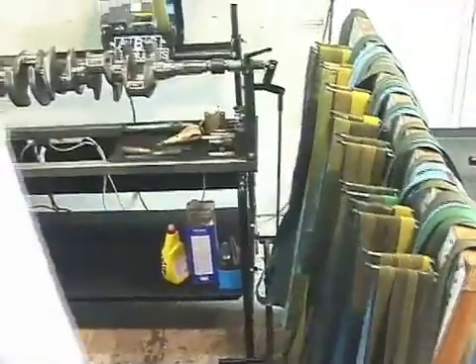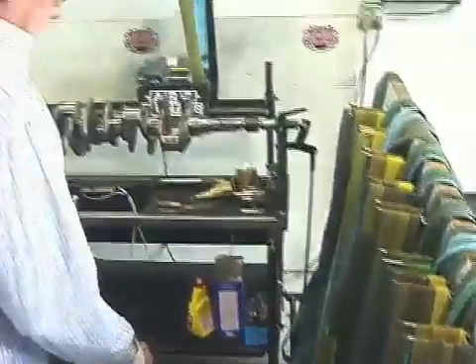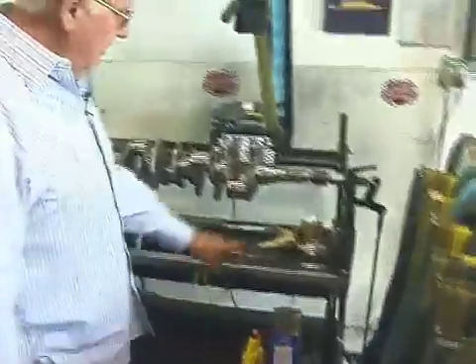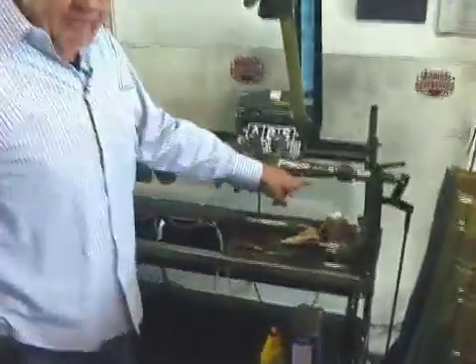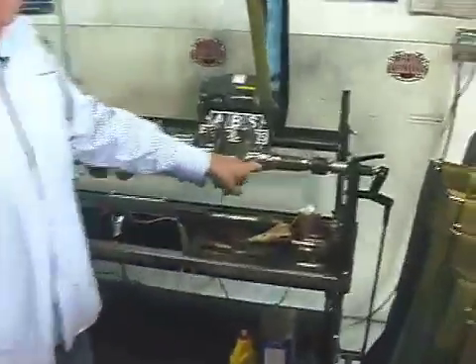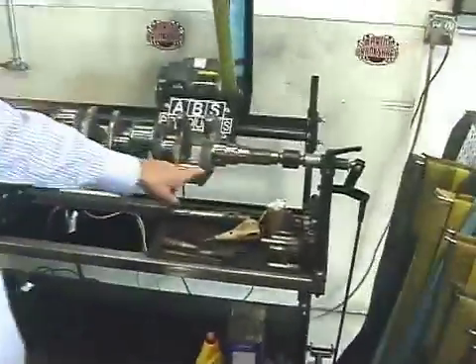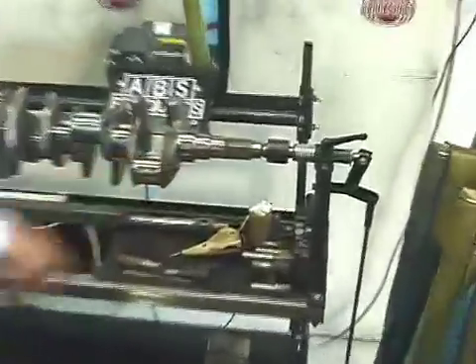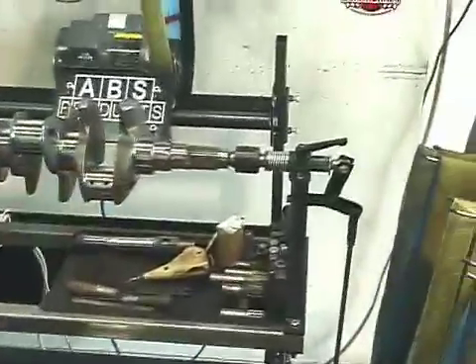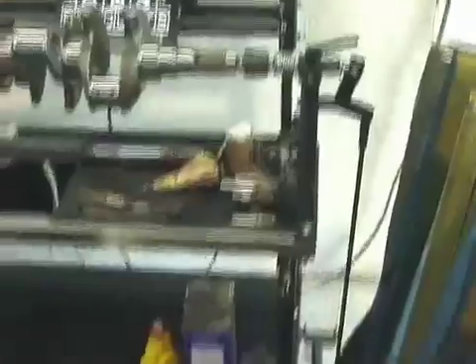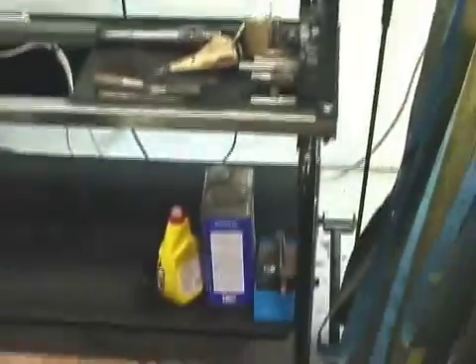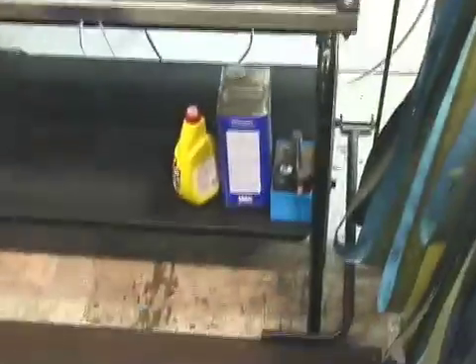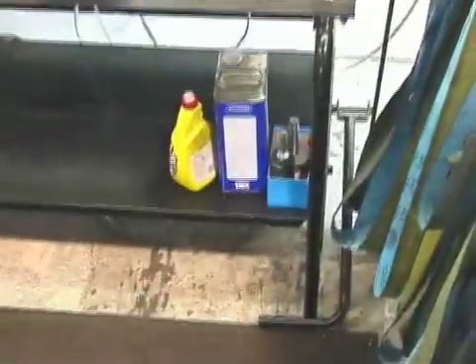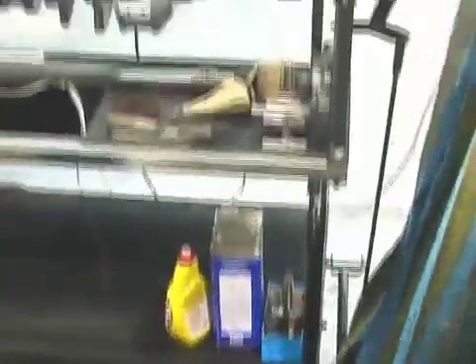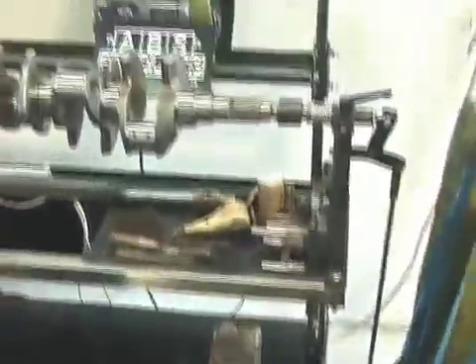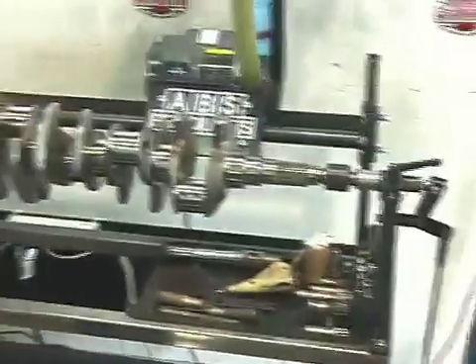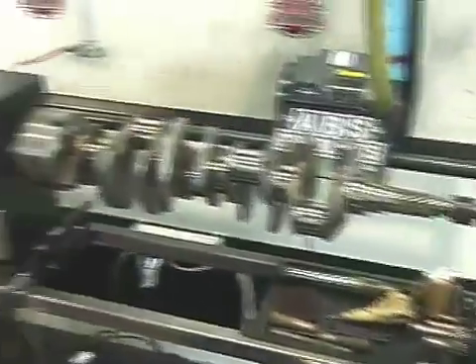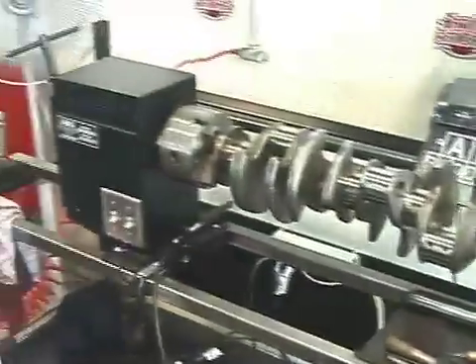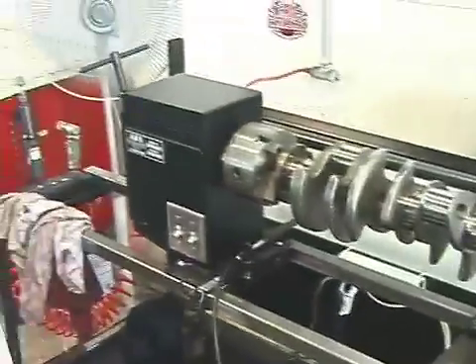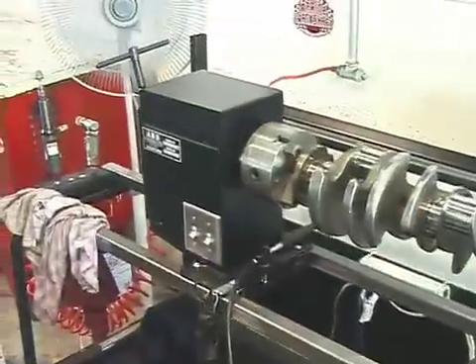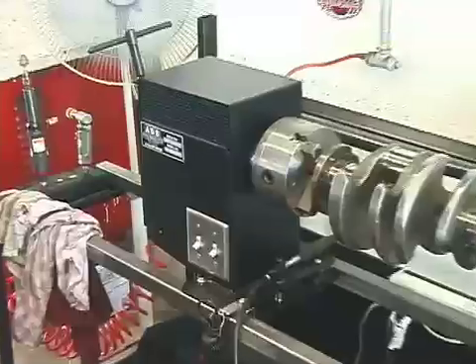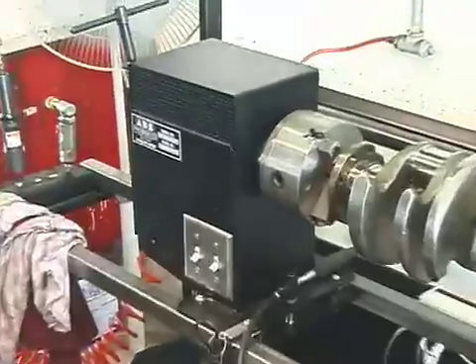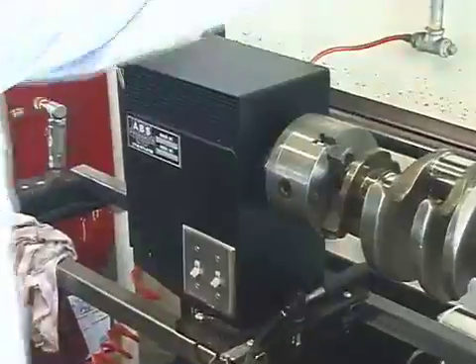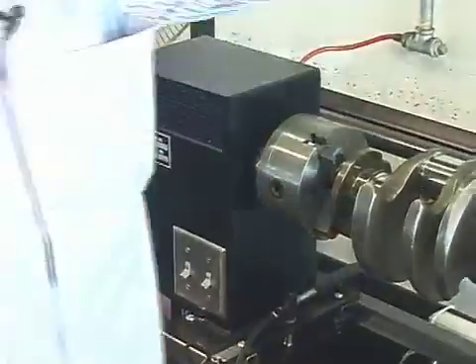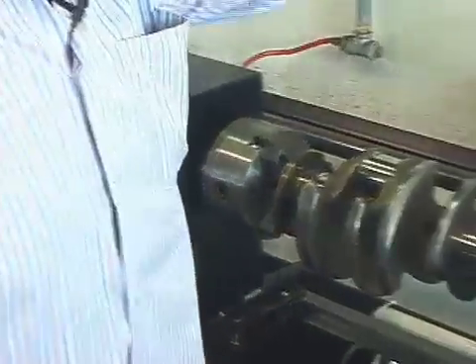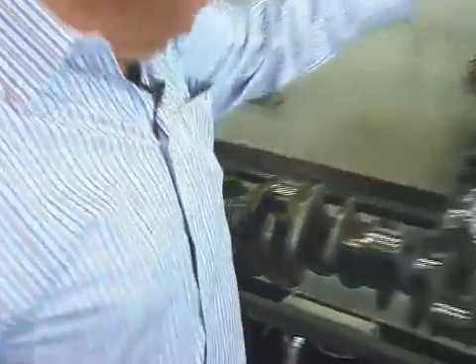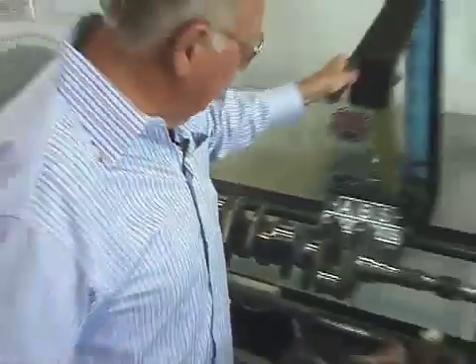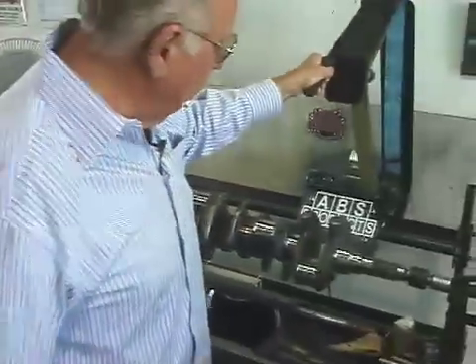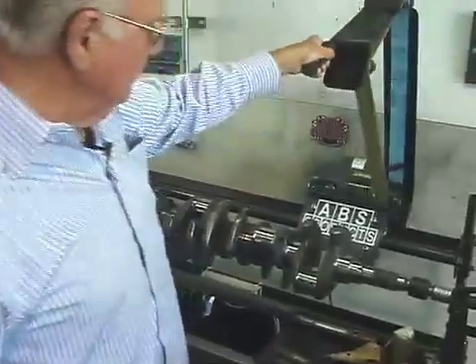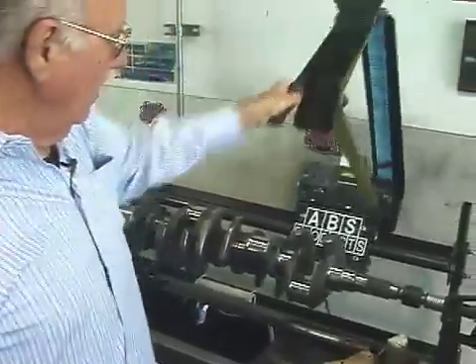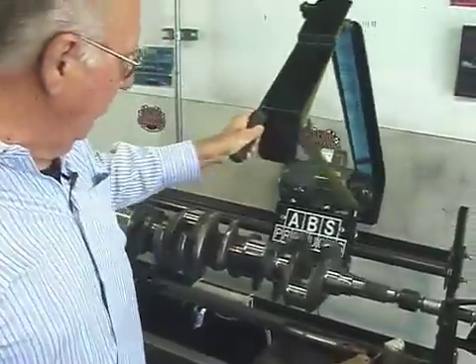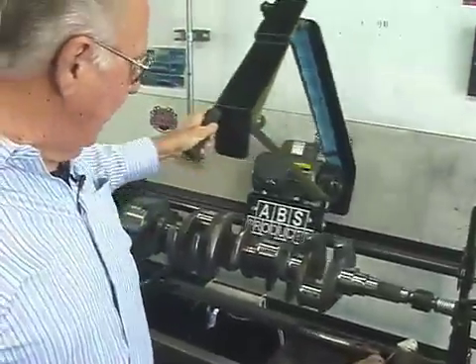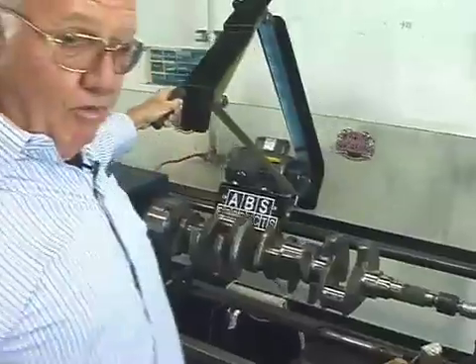We got the foot-operated tailstock for loading the crank, but with the big chuck now you can do aircraft cranks, you can do anything you want. And it's spring-loaded to change the belt, and it rolls back and forth.